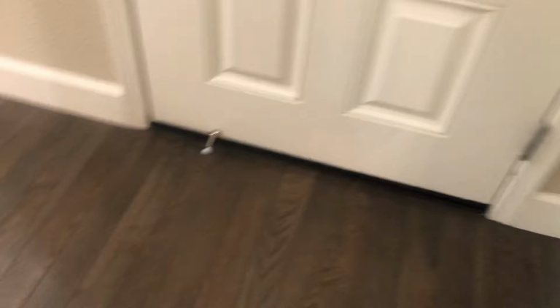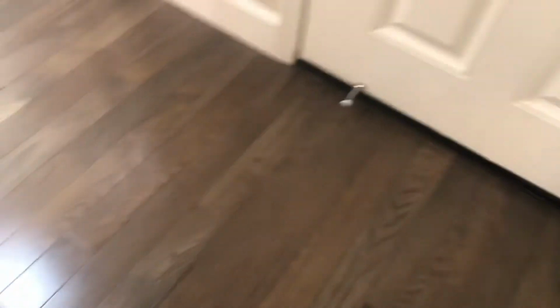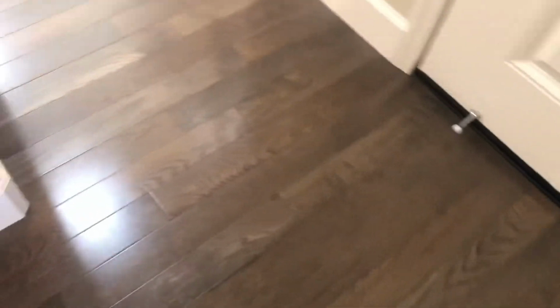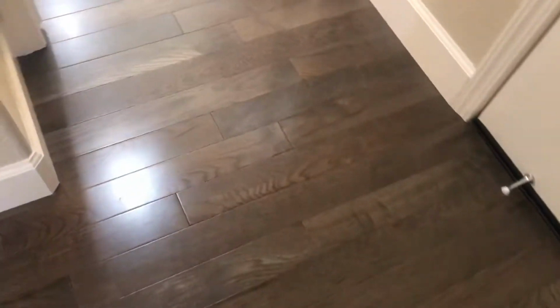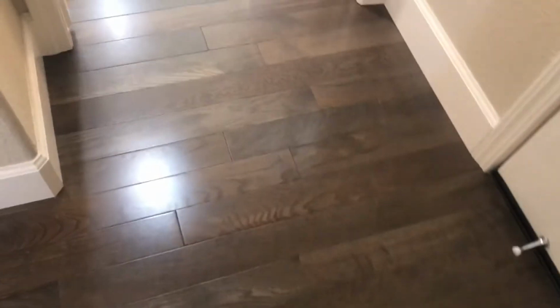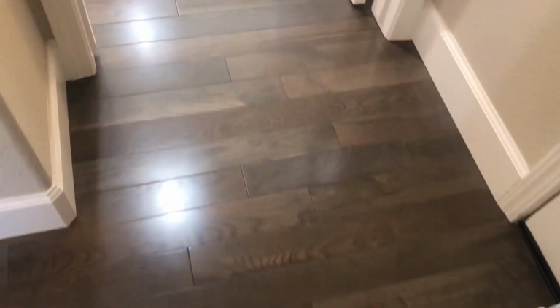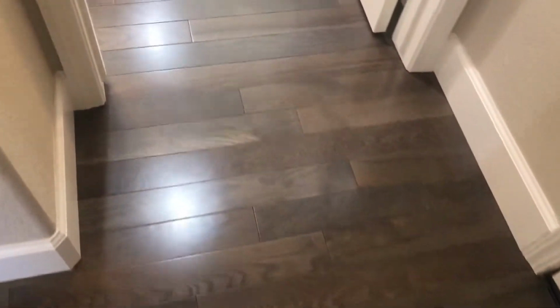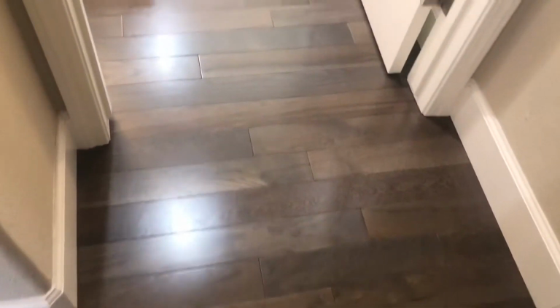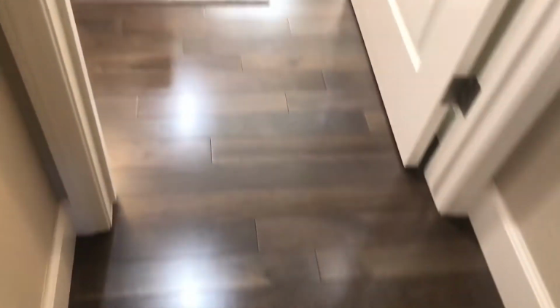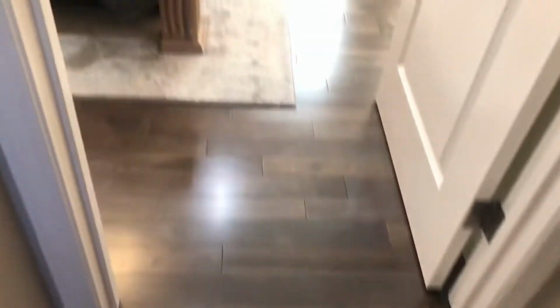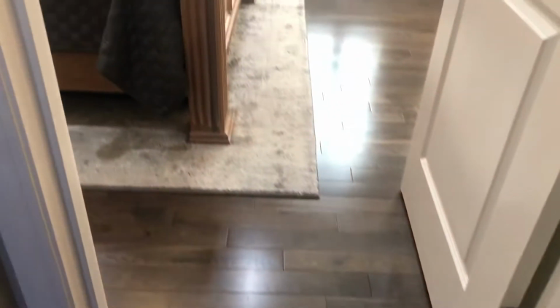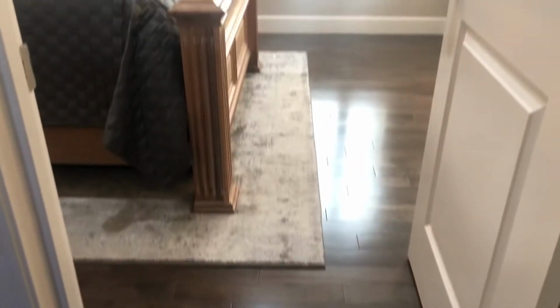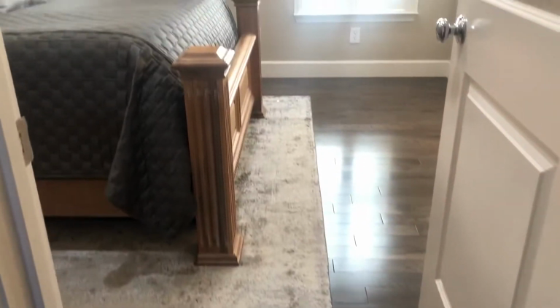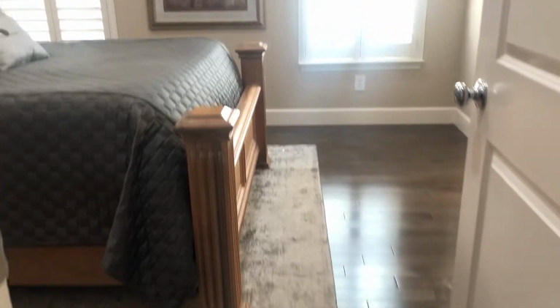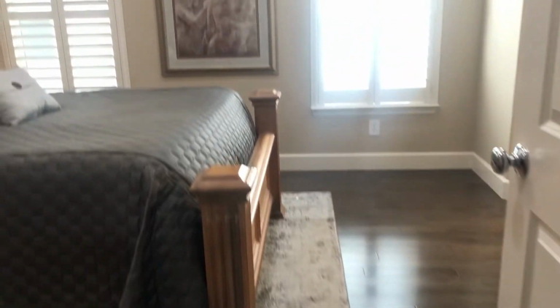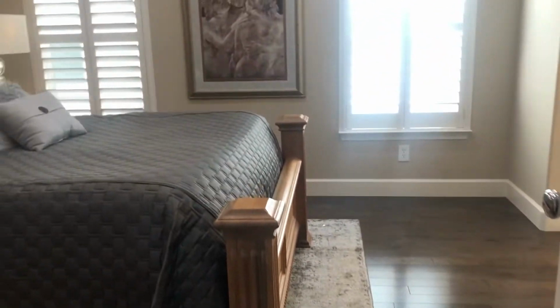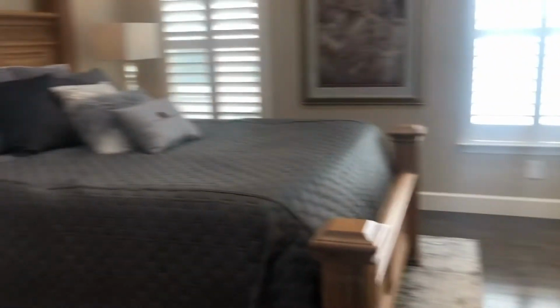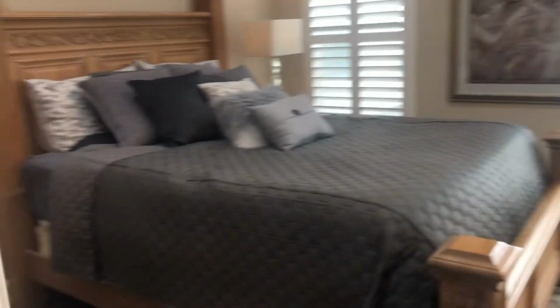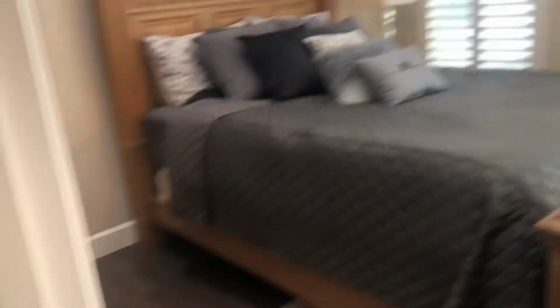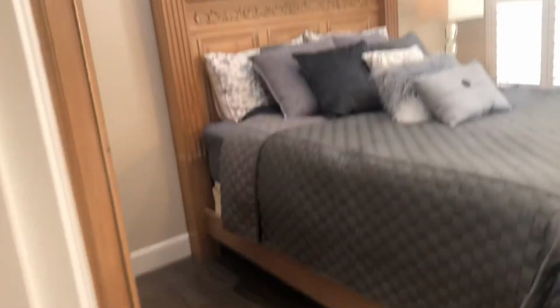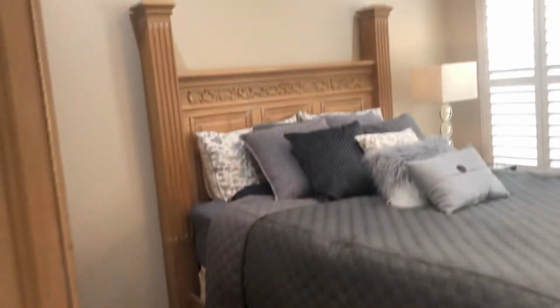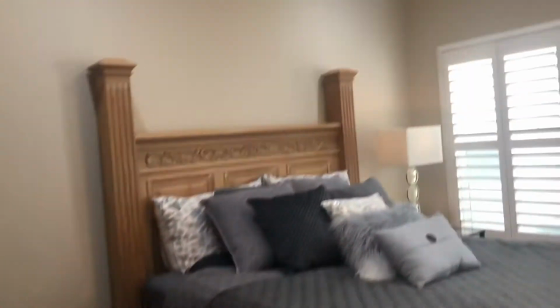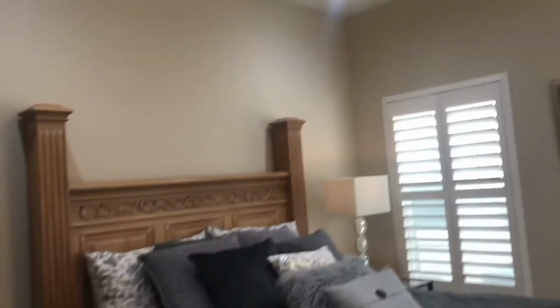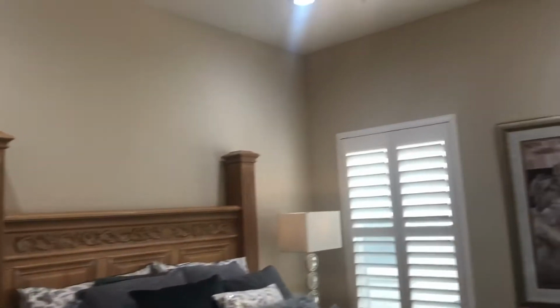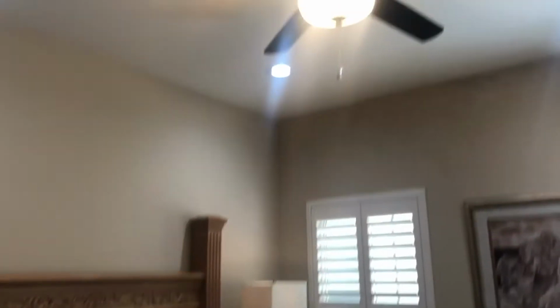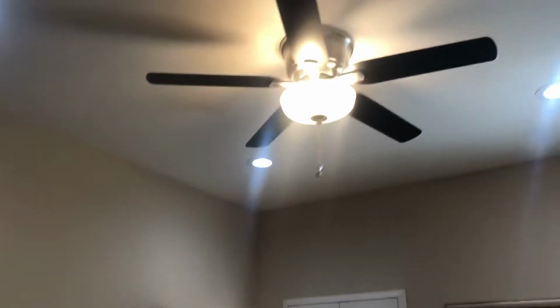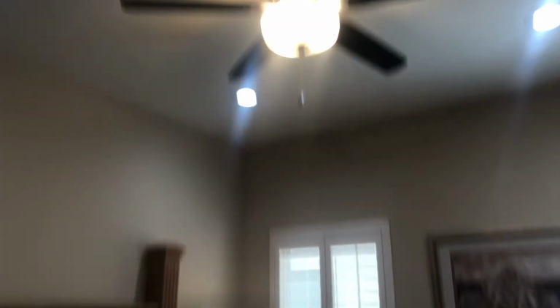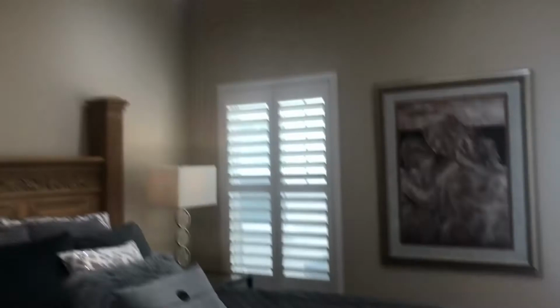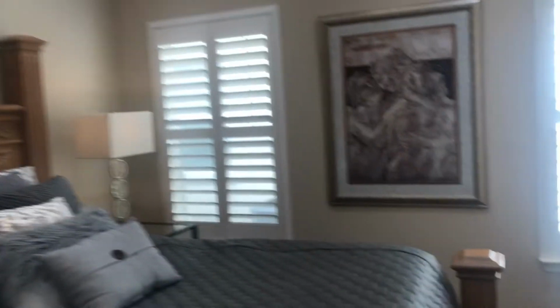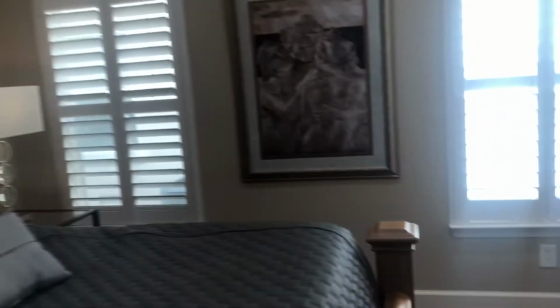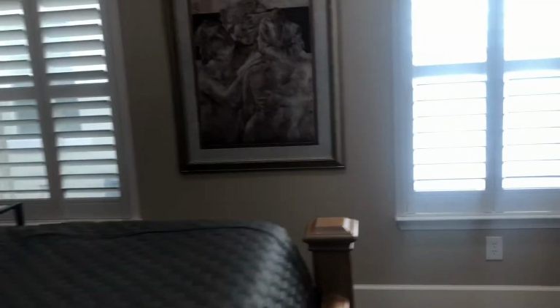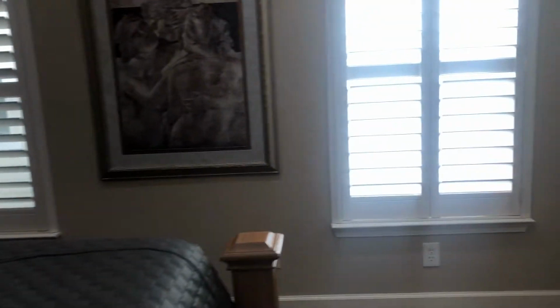Look at this gorgeous wood floor — this is nice ash wood. This is the first floor master. There are two masters in this home: one on the first floor and one on the second floor.